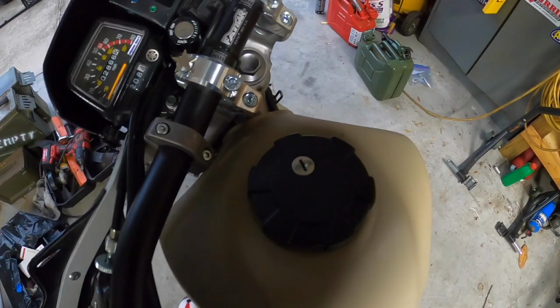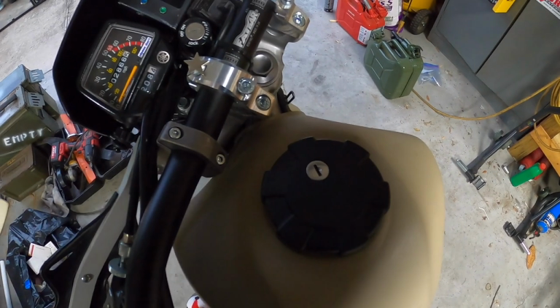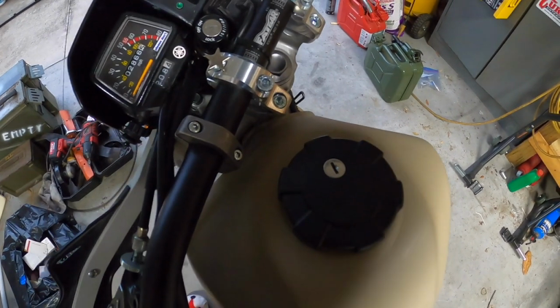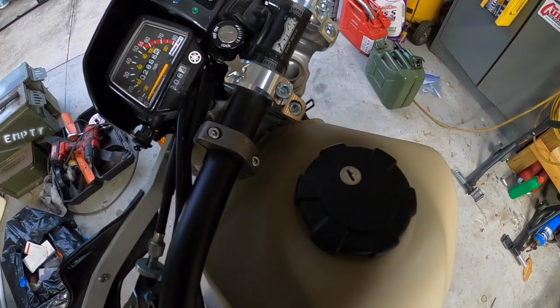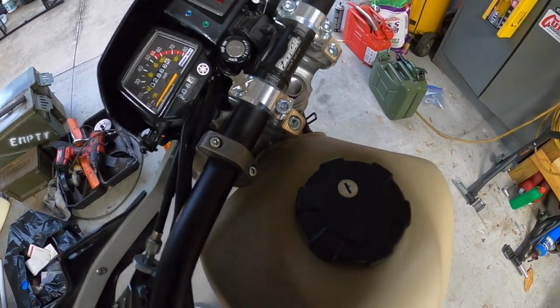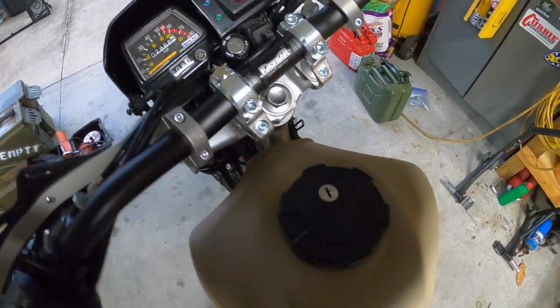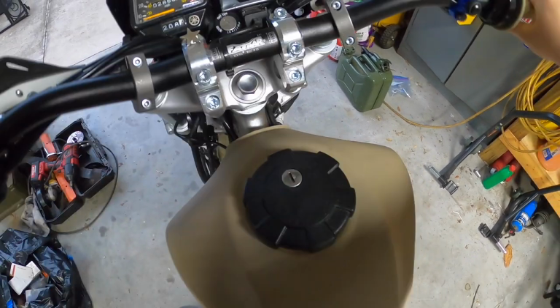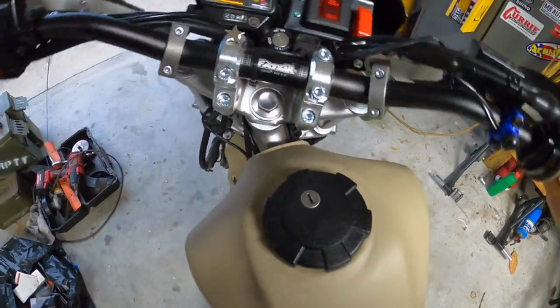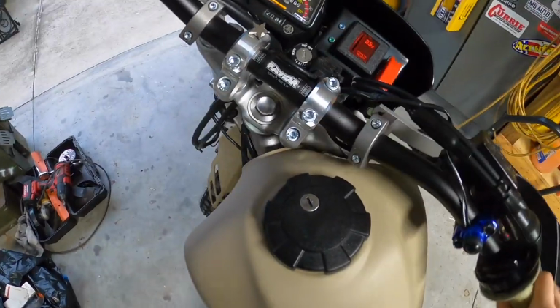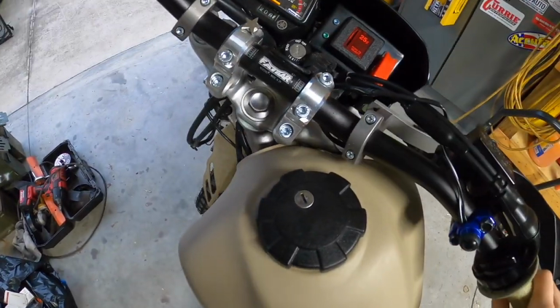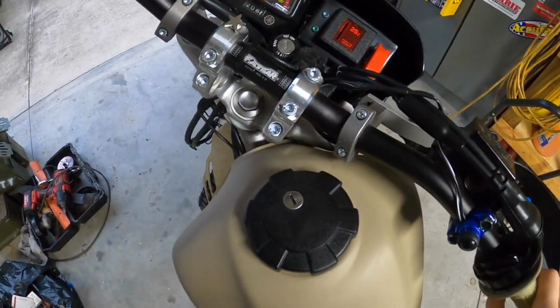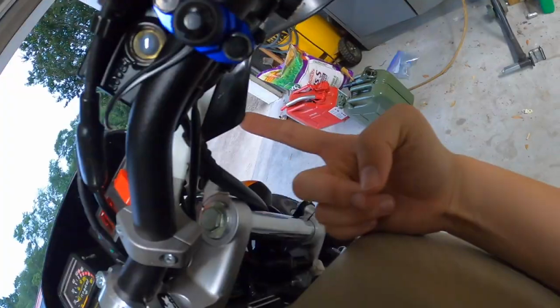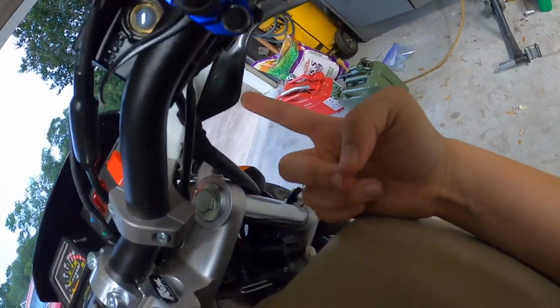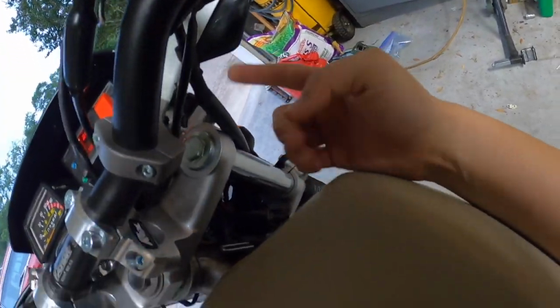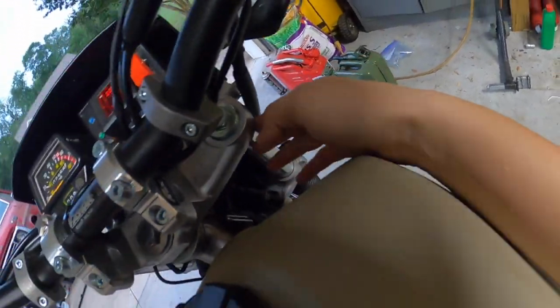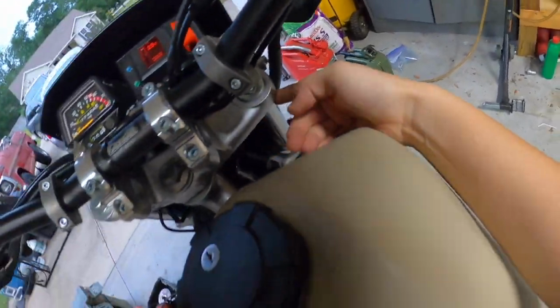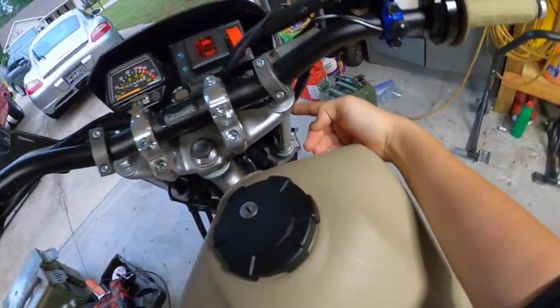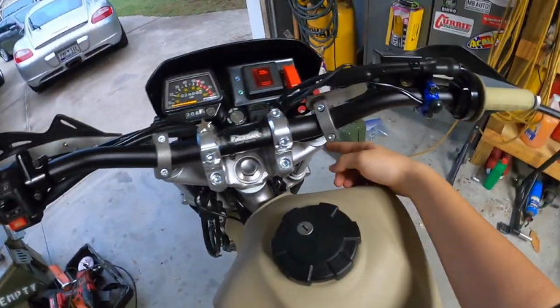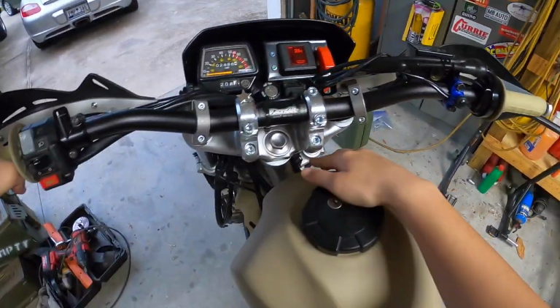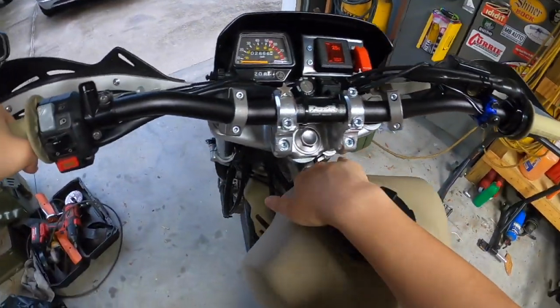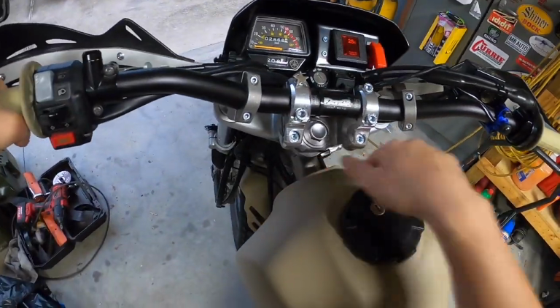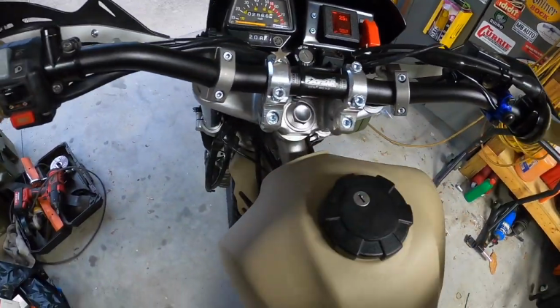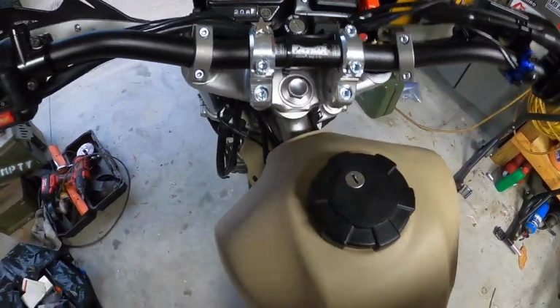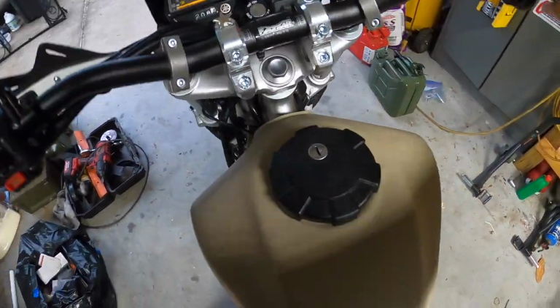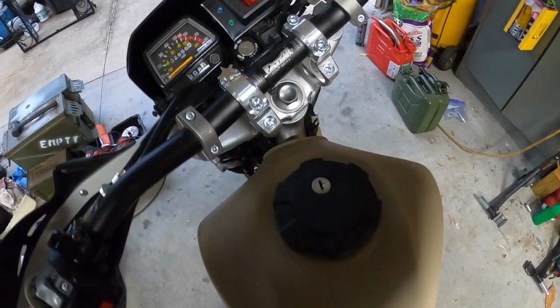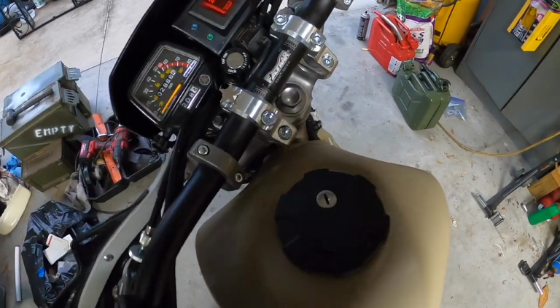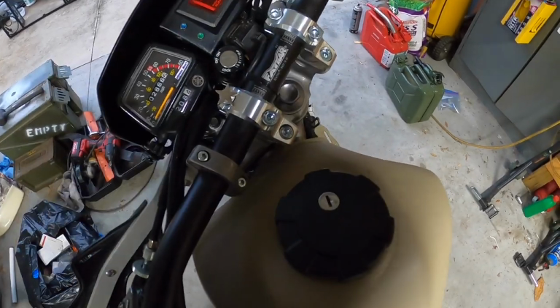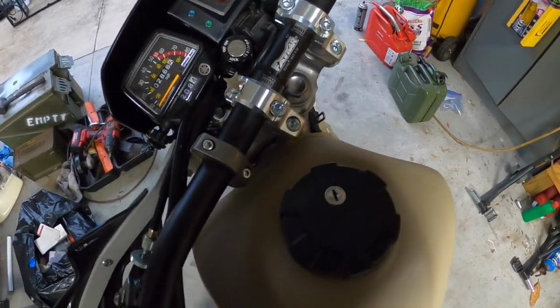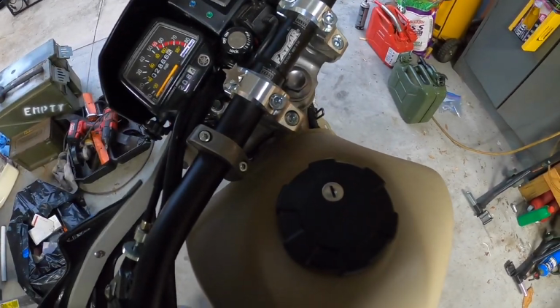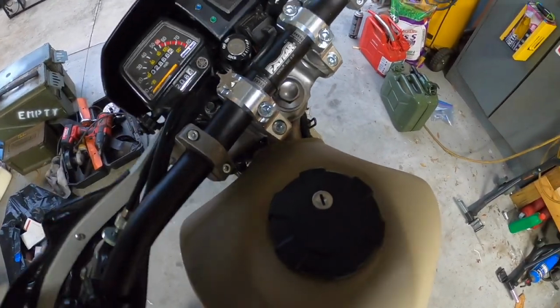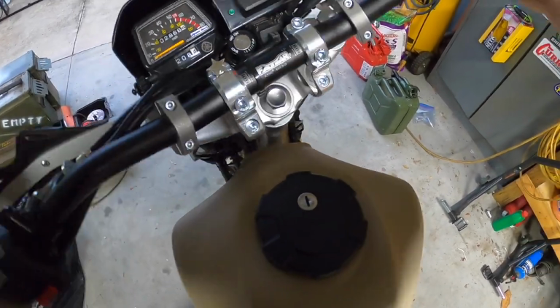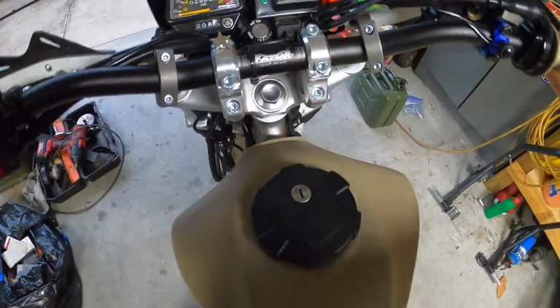It is a significantly larger tank and it's important to have clearance. I've got bar risers, have to mind the handguards and check the steering to see that the upper triple tree isn't hitting it.